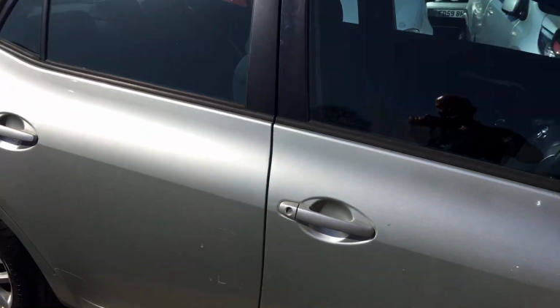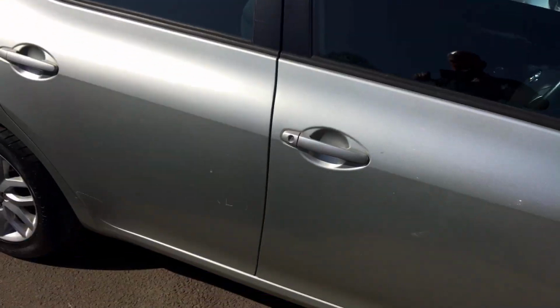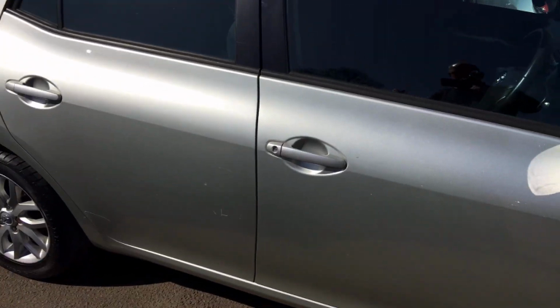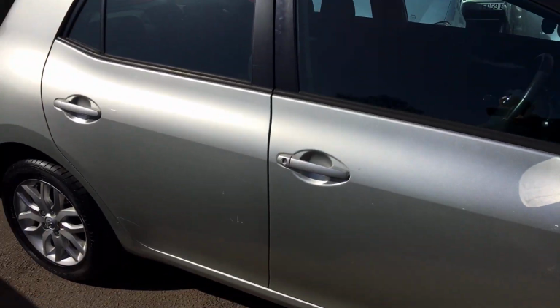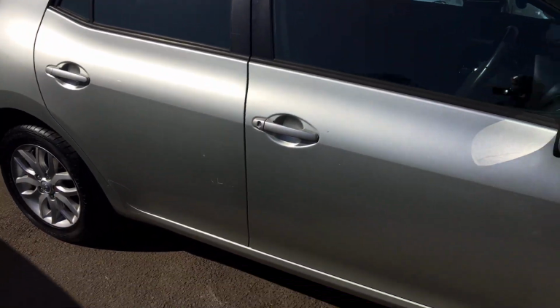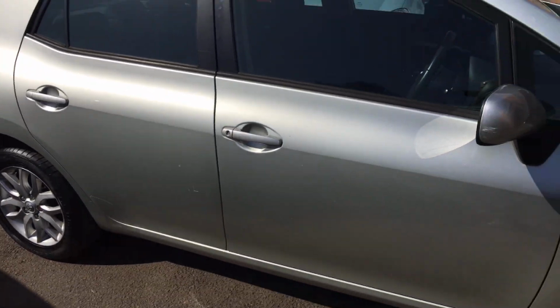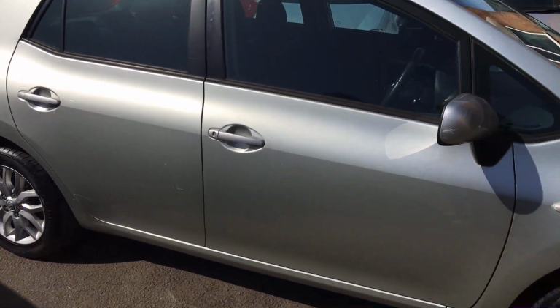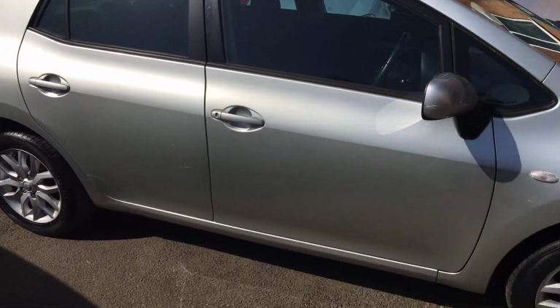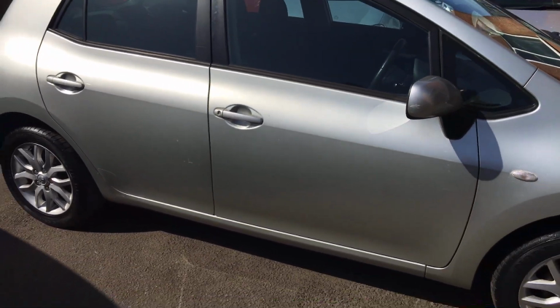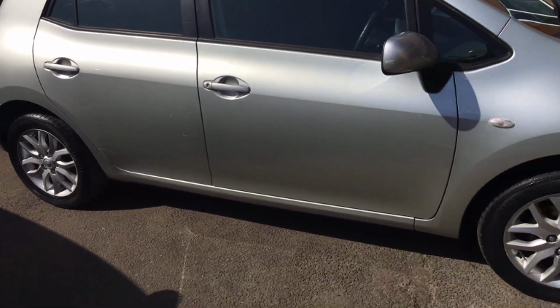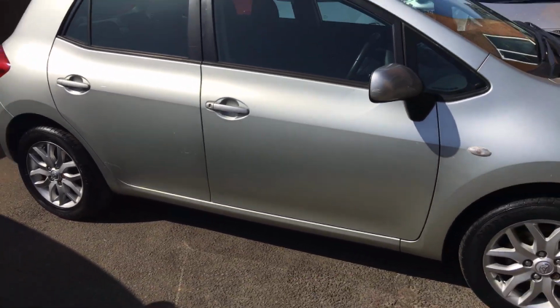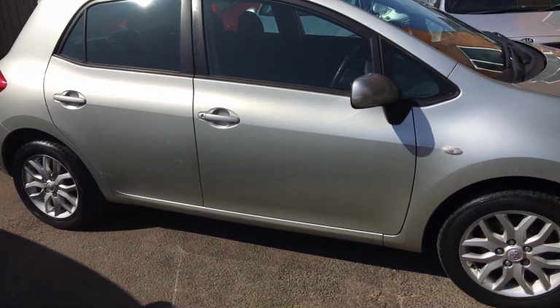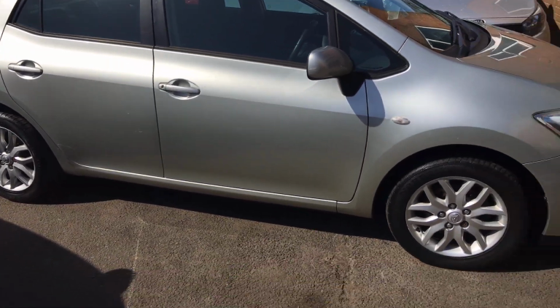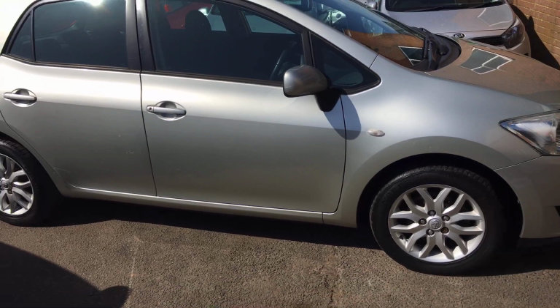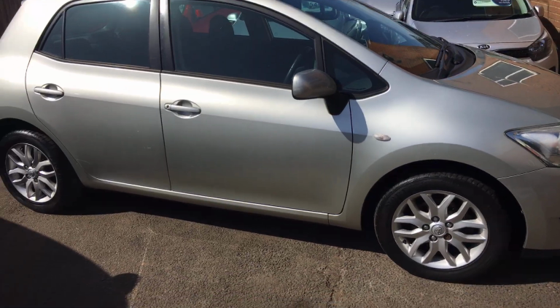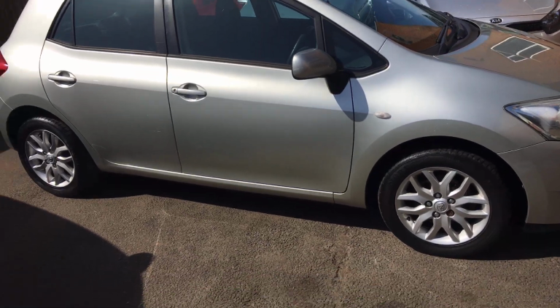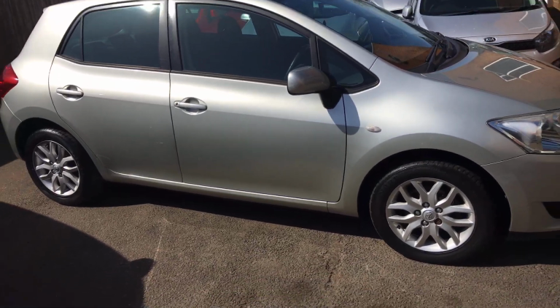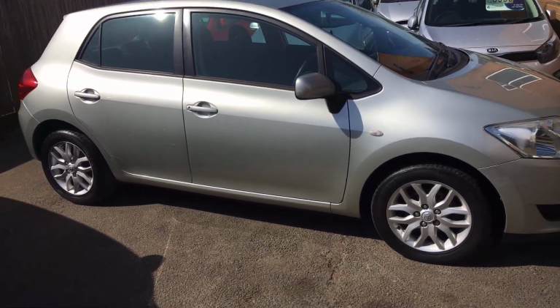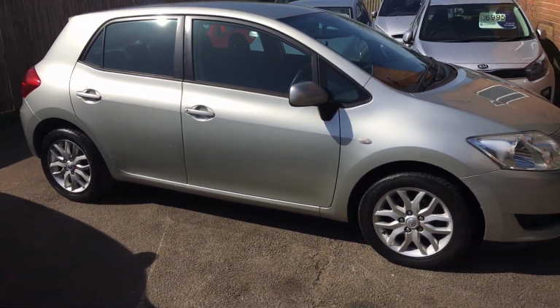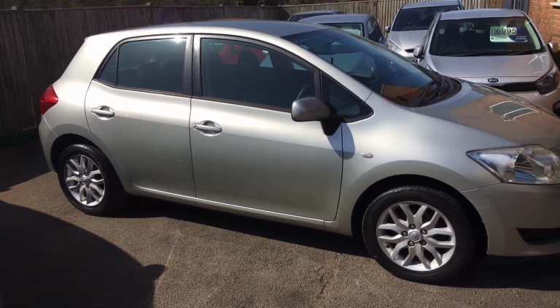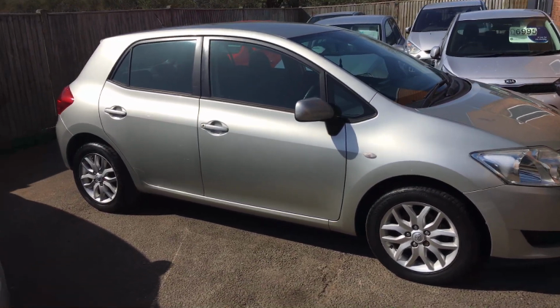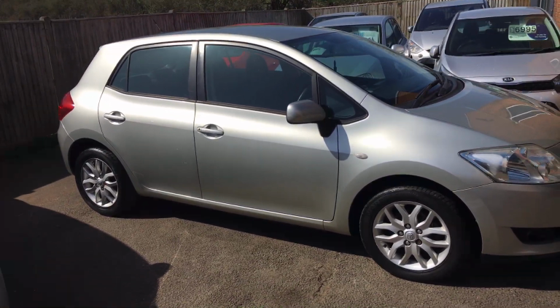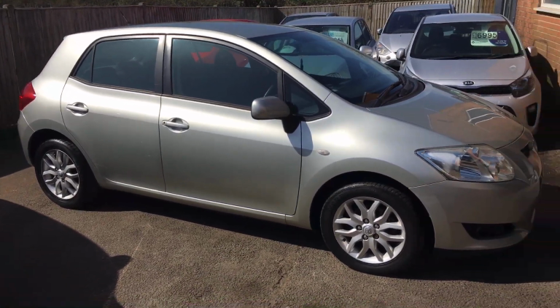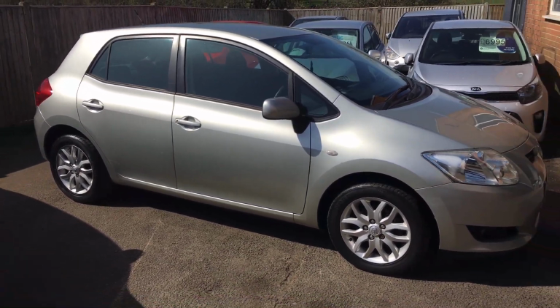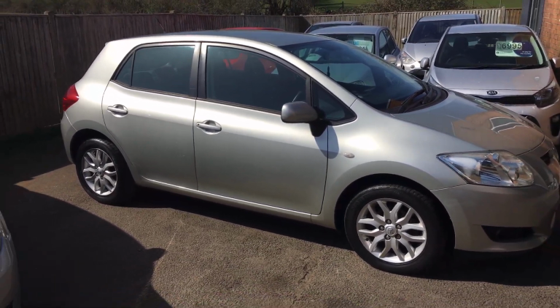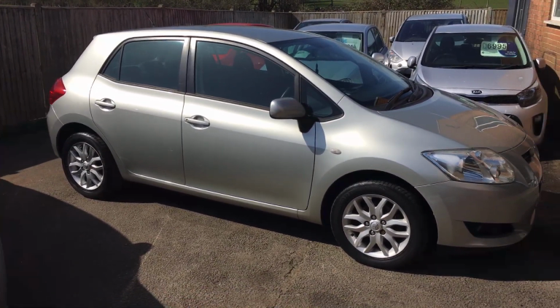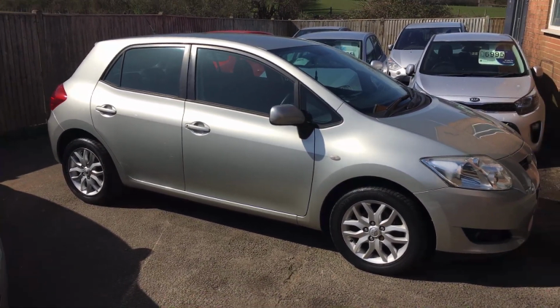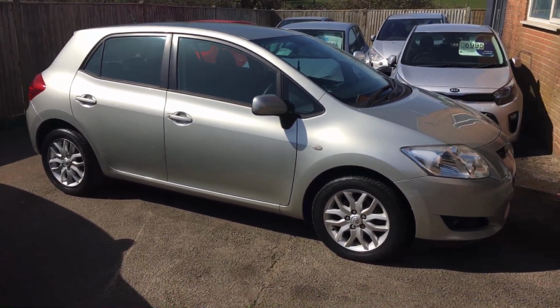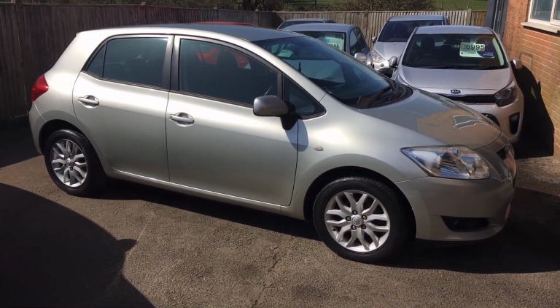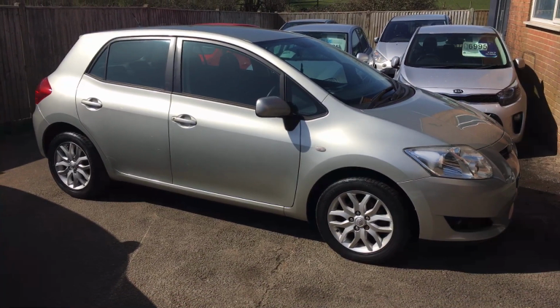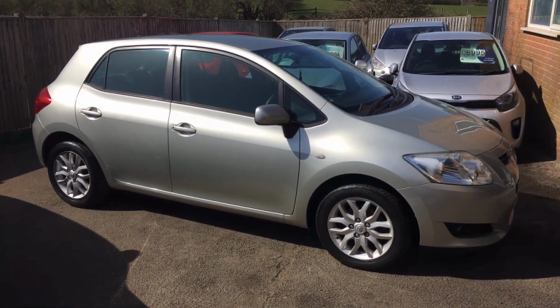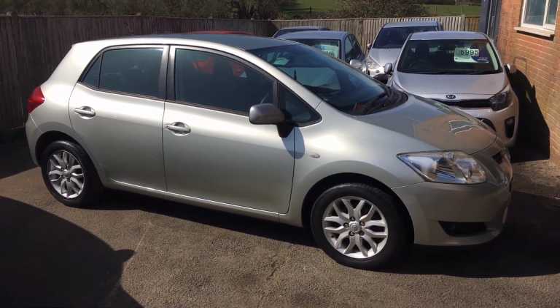I think it's a very good-looking motor car. If there are any other questions you'd like answered, please don't hesitate to give us a call. Thank you very much indeed.